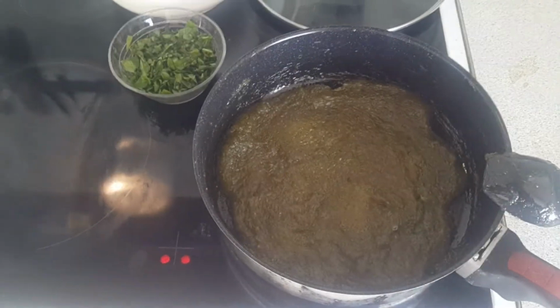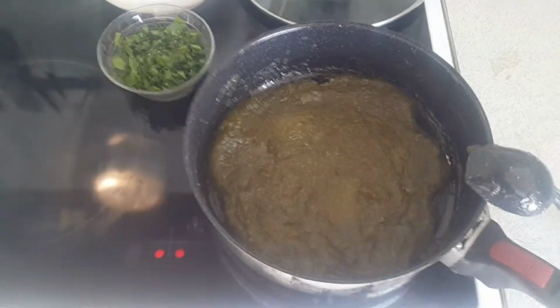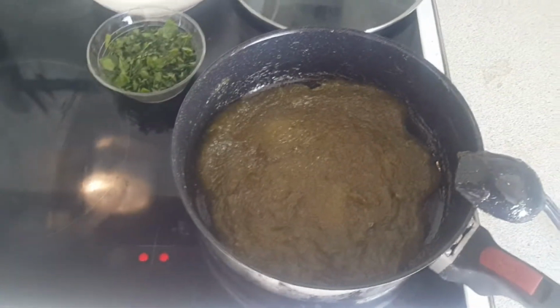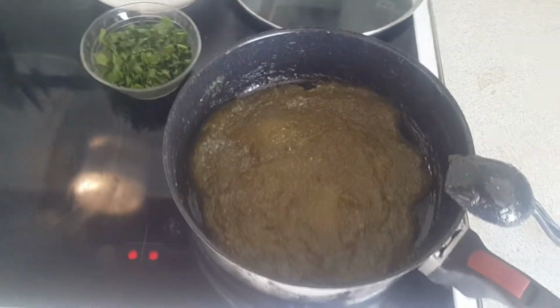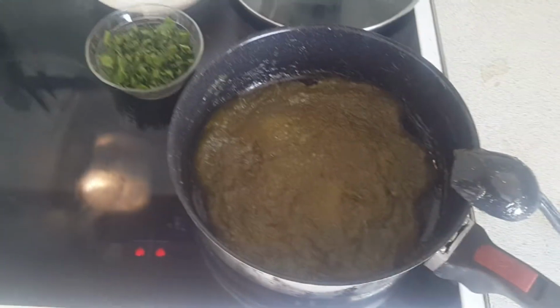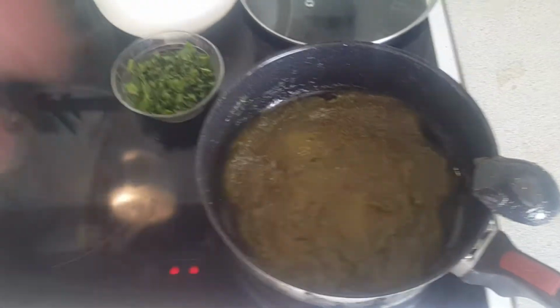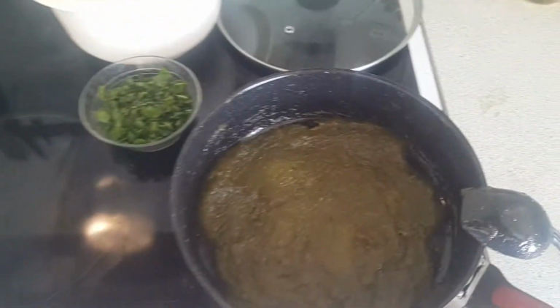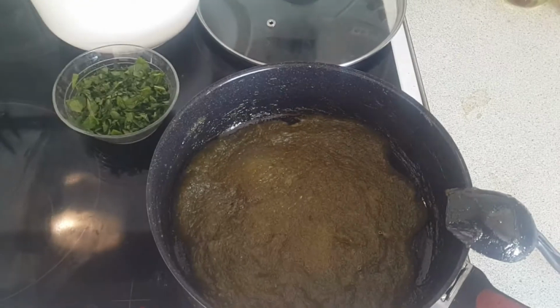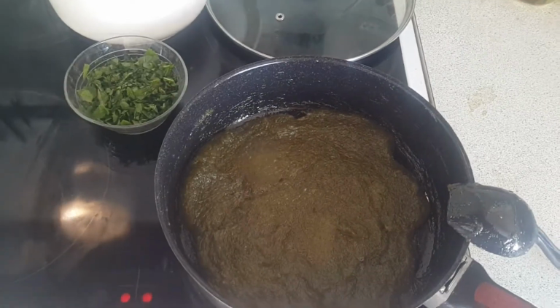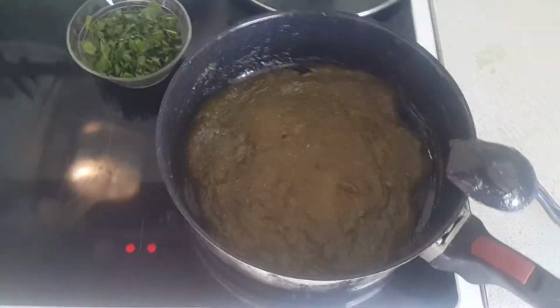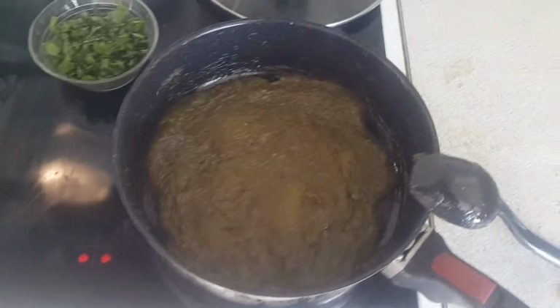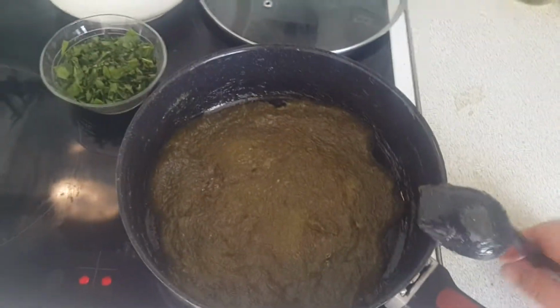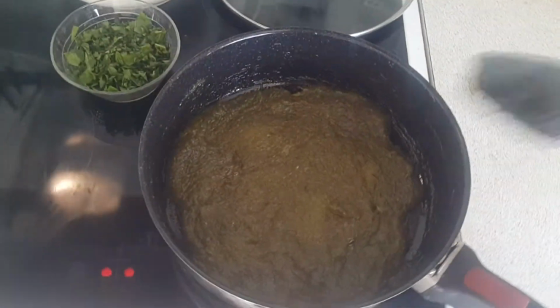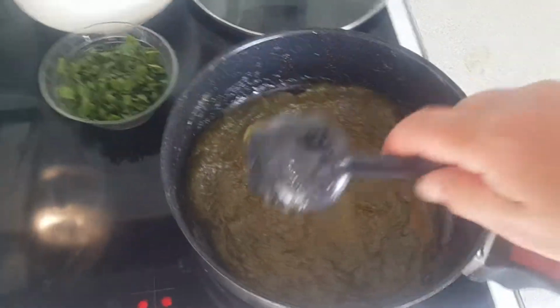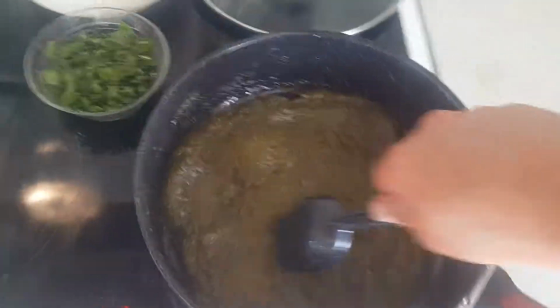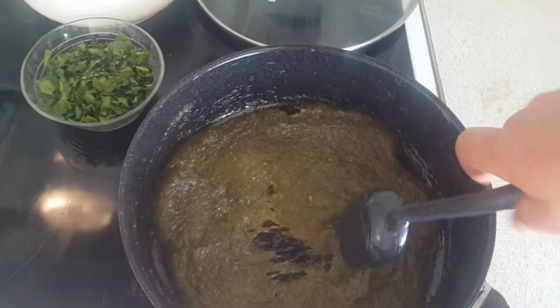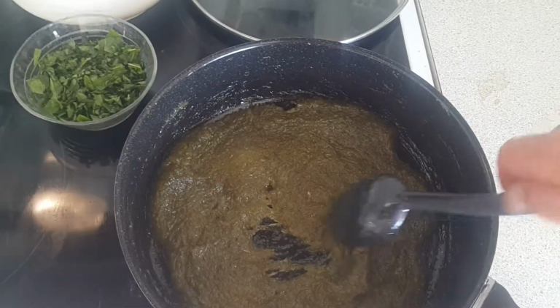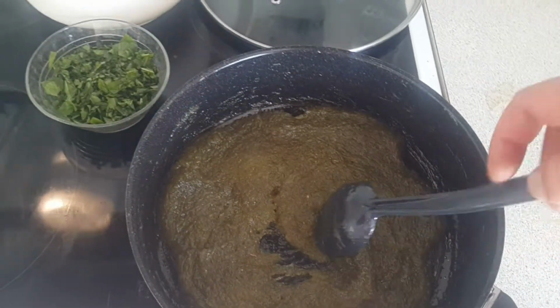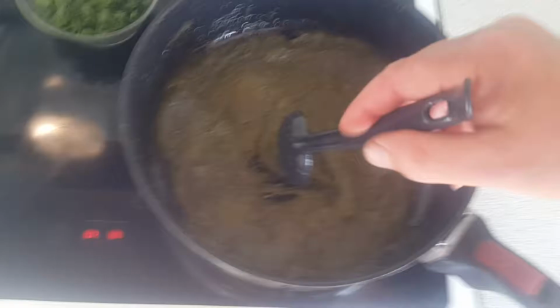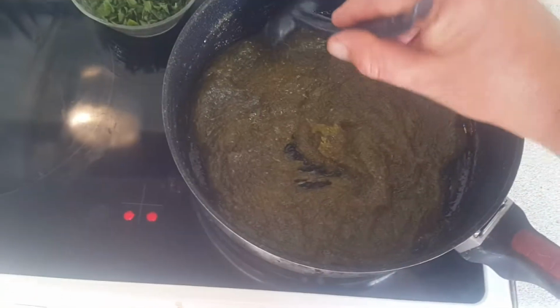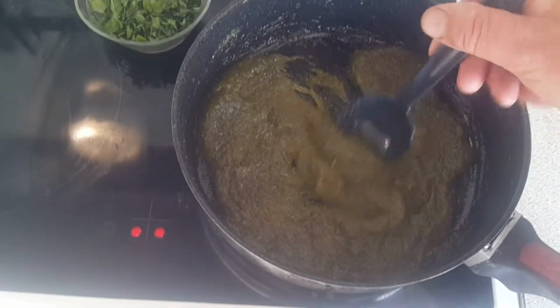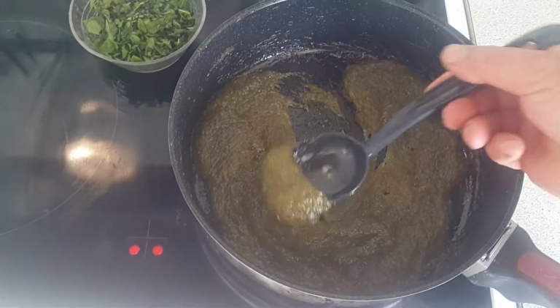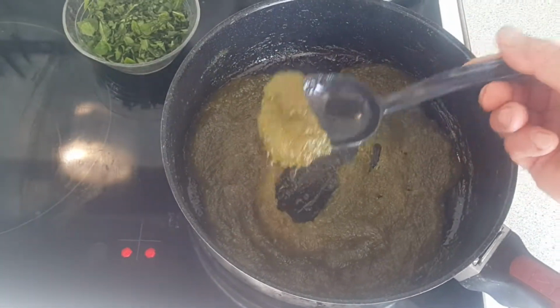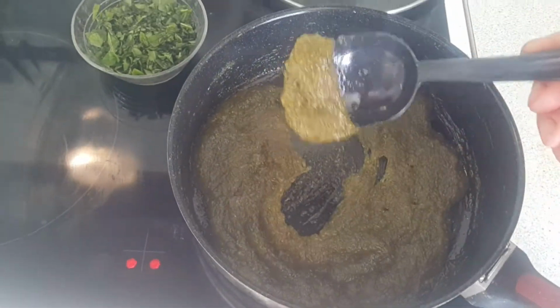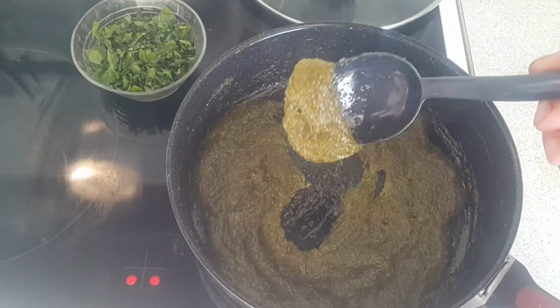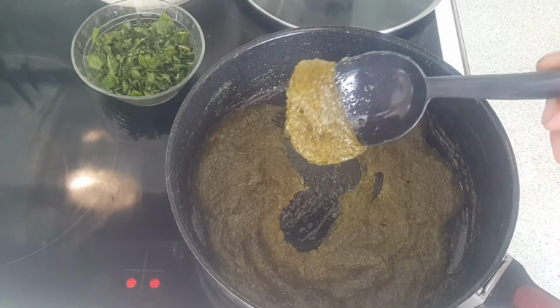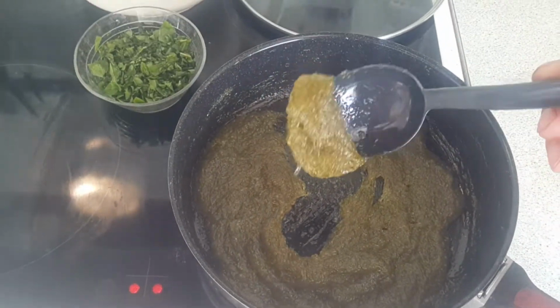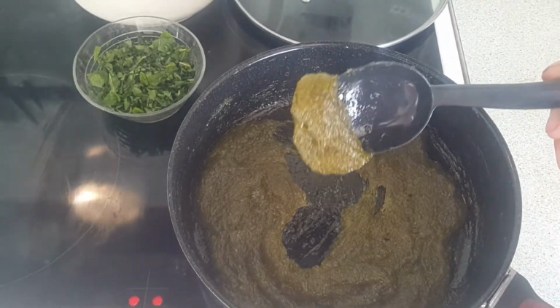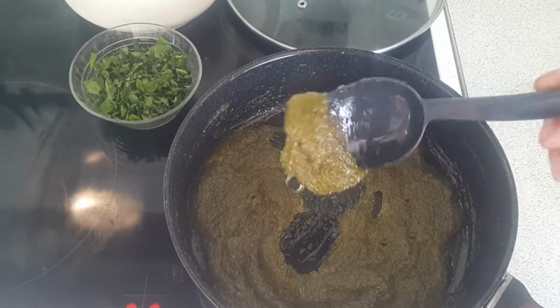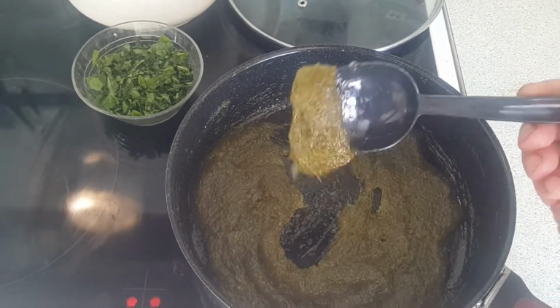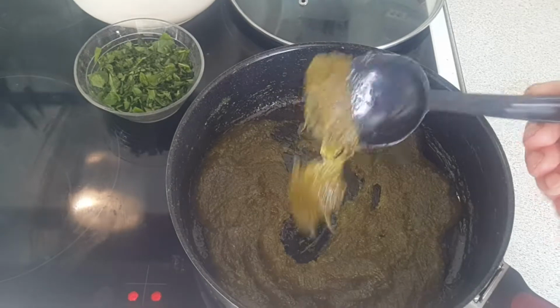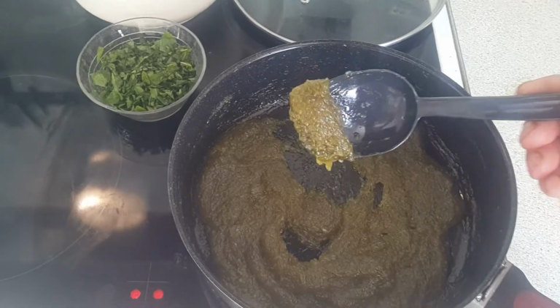The zucchini caramel is about done. All the moisture is cooked out. You can see it's got a very nice candy consistency.